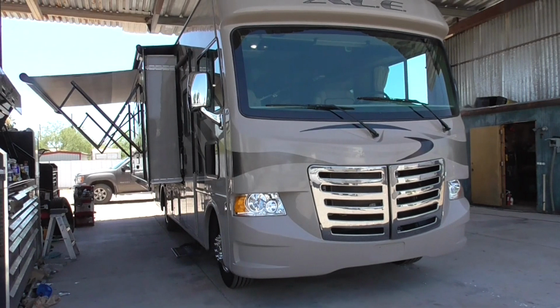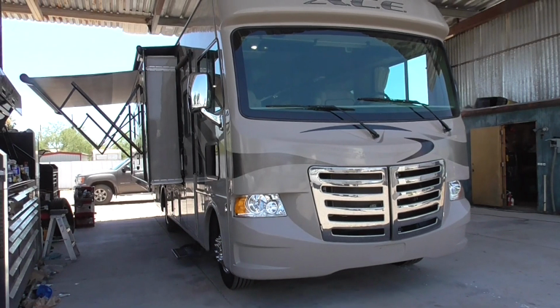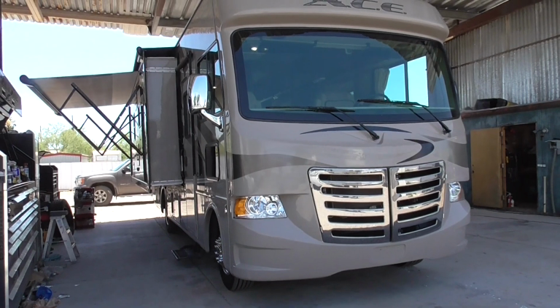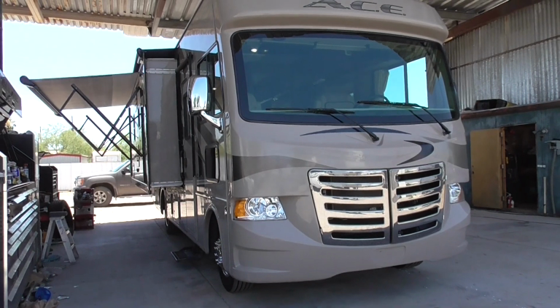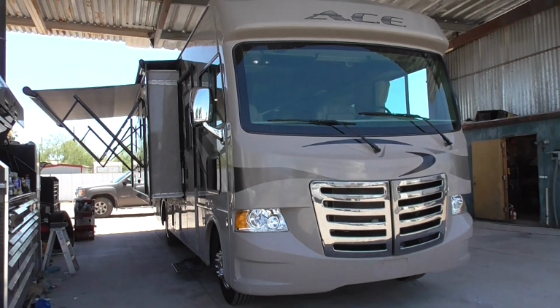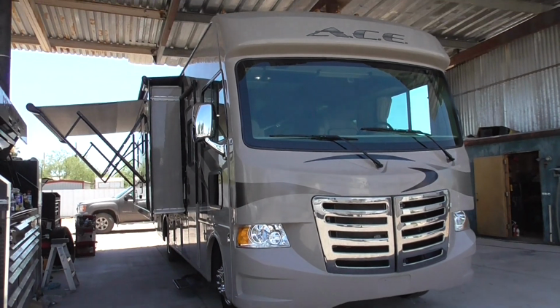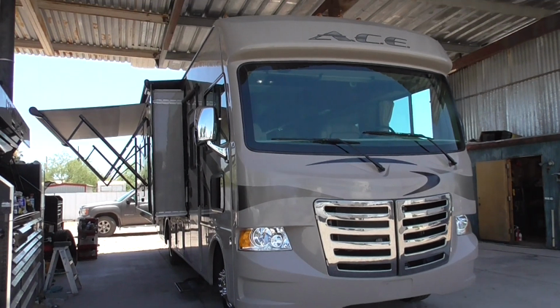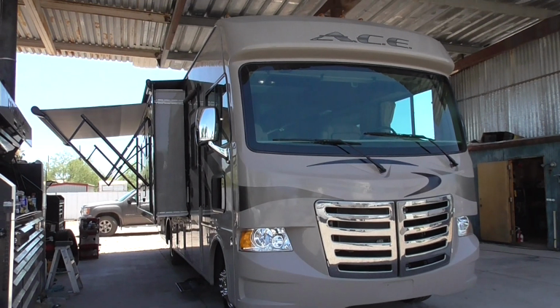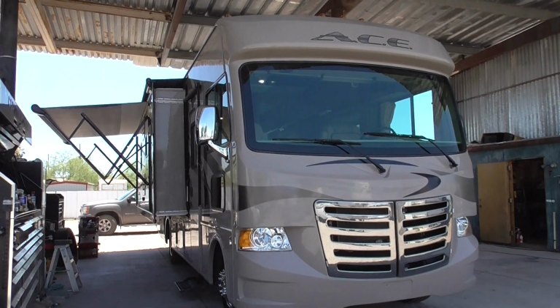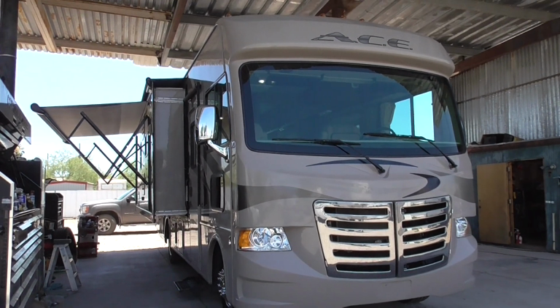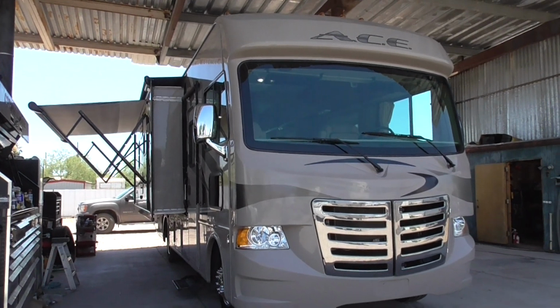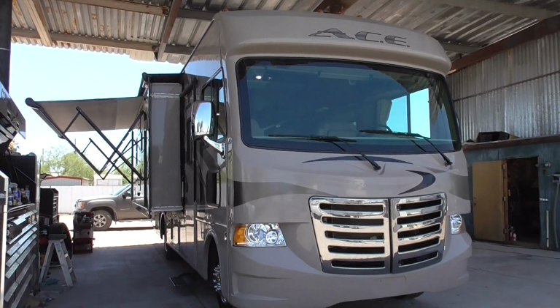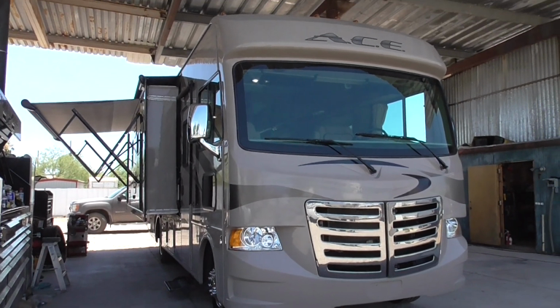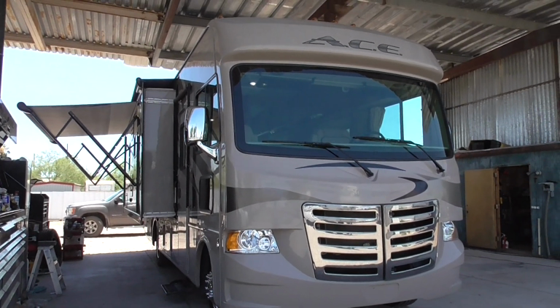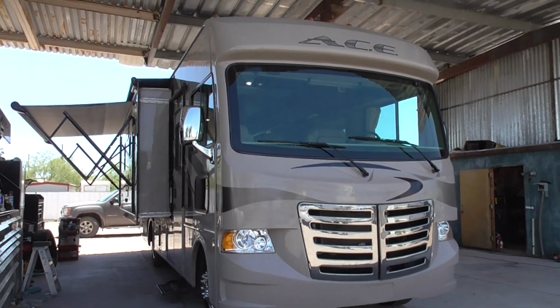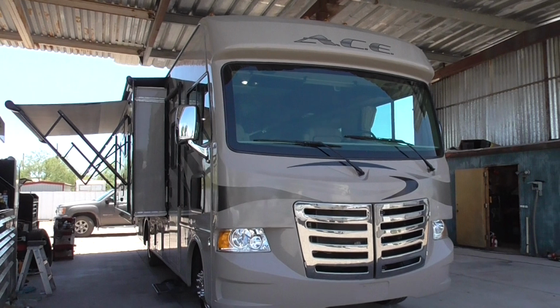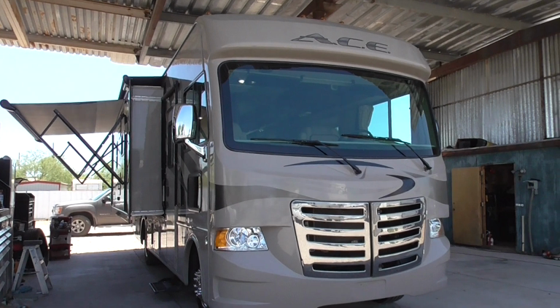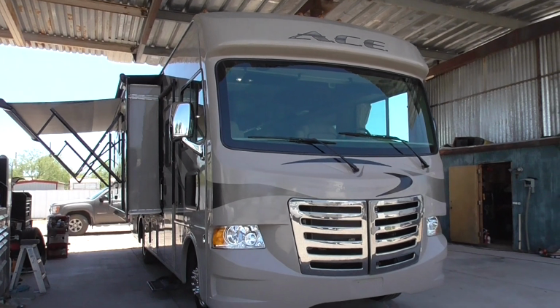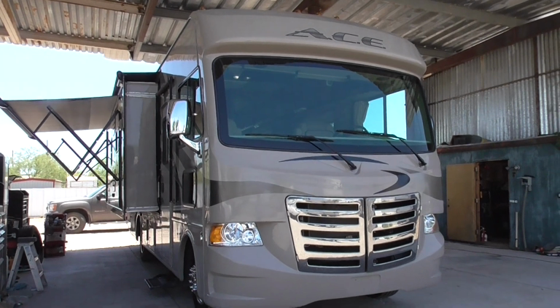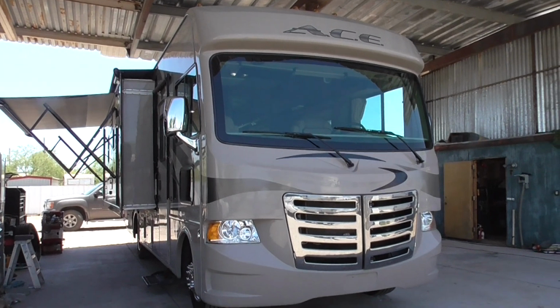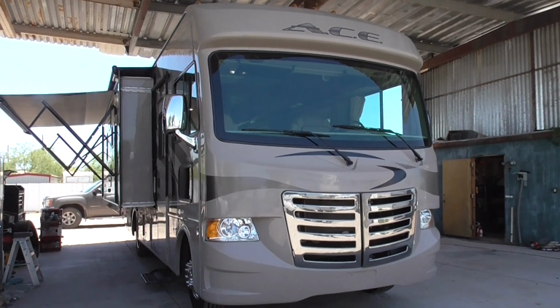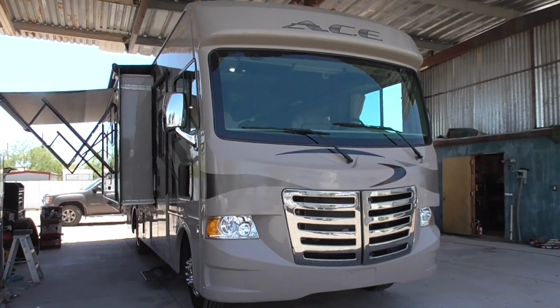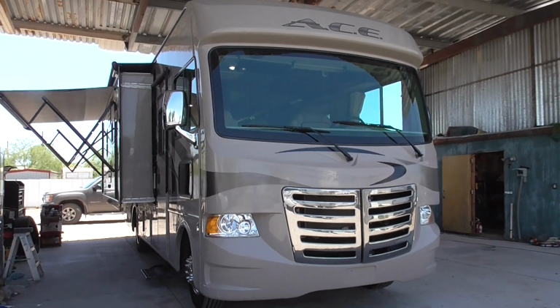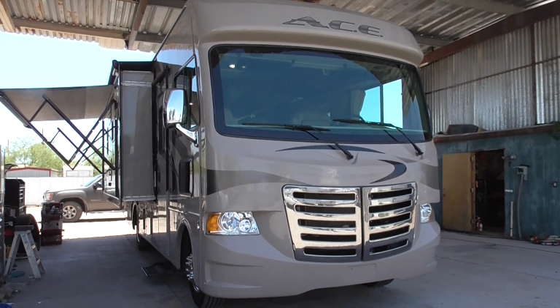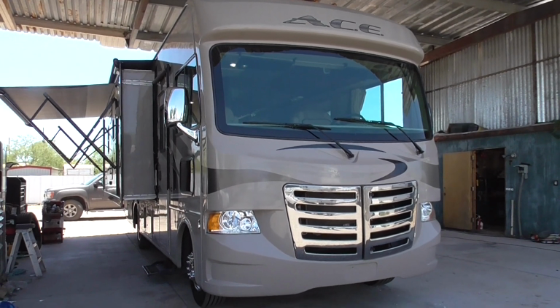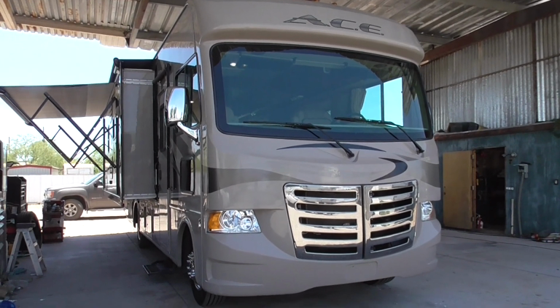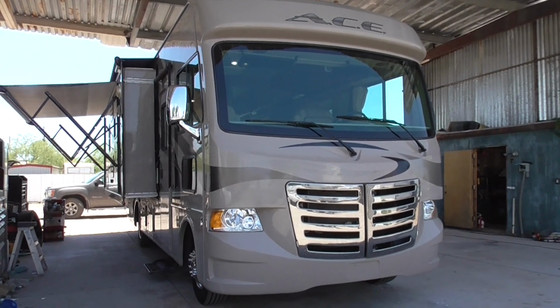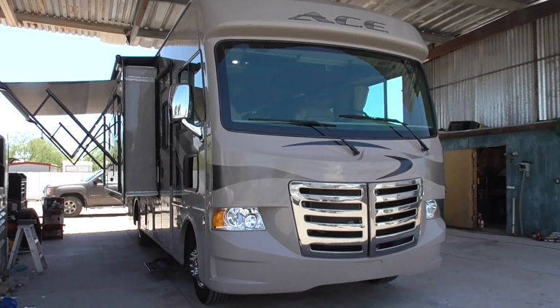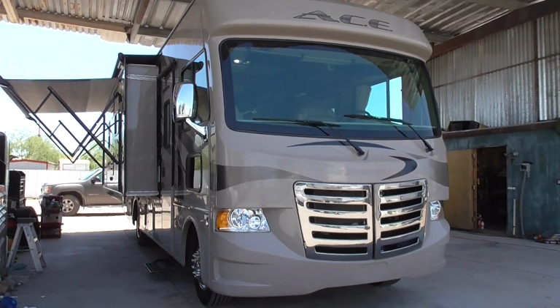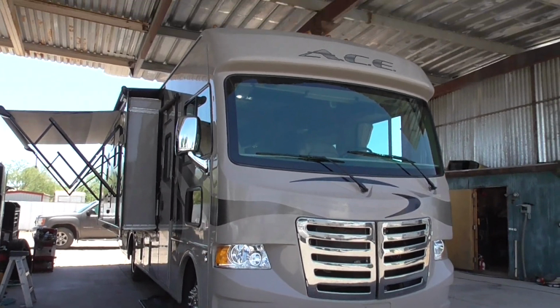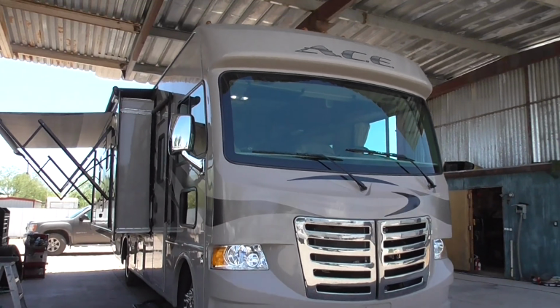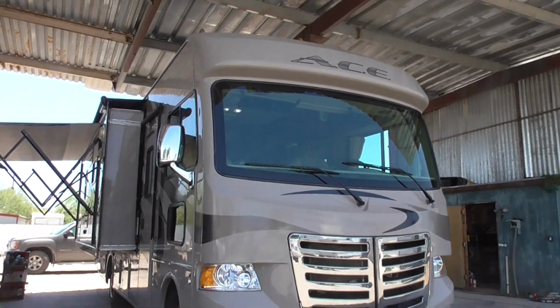Howdy folks, thanks for tuning in. This is a video of a 2014 Ace Class A Motorhome by Thor Motor Coach. This is a 27.1 model.